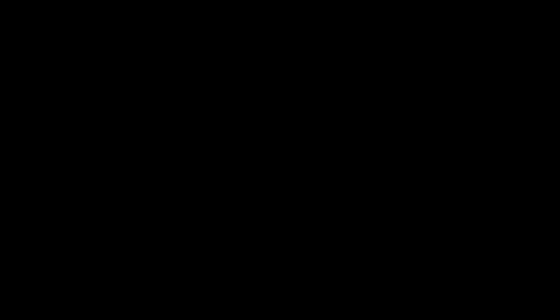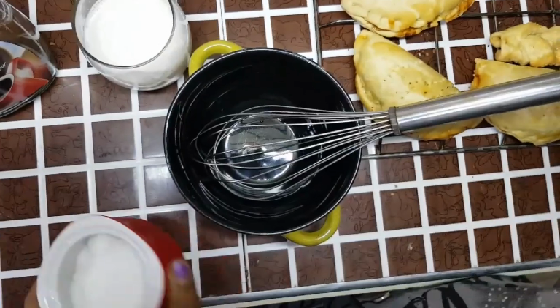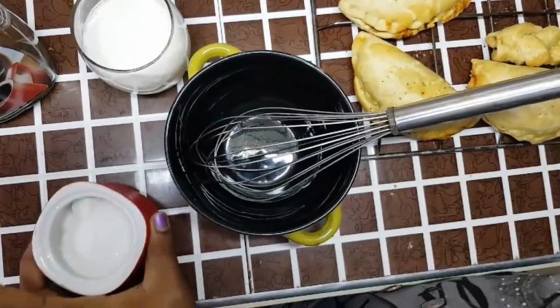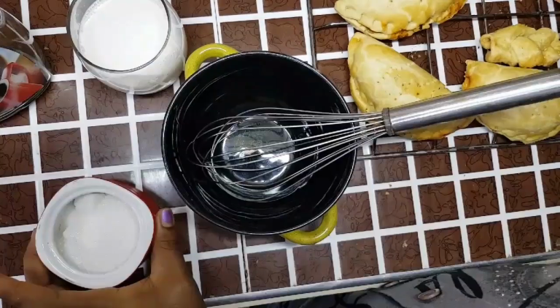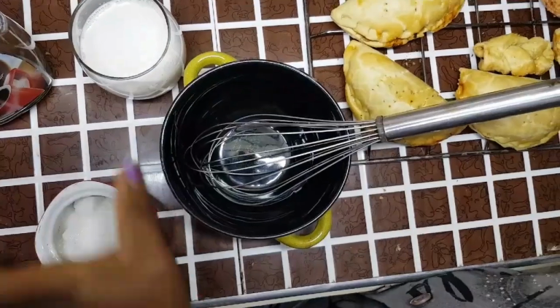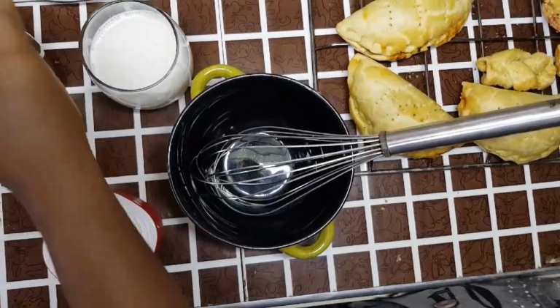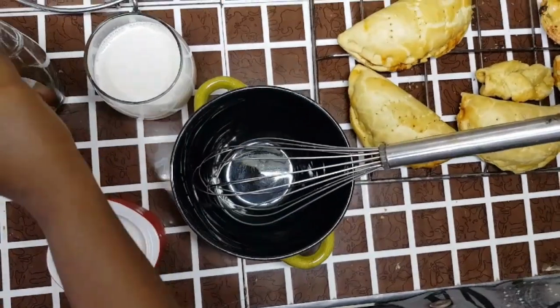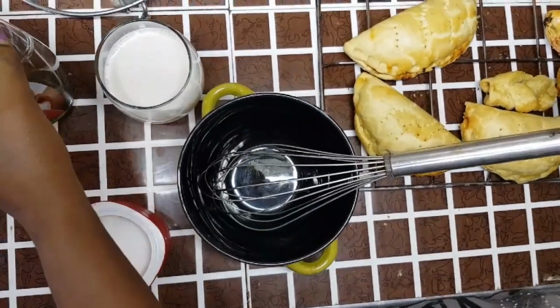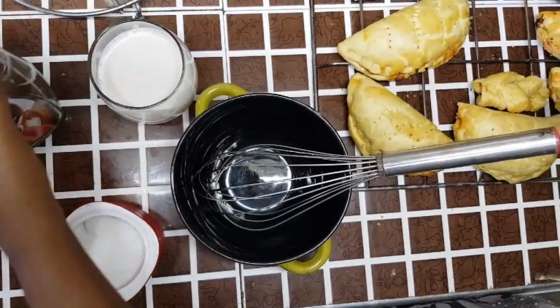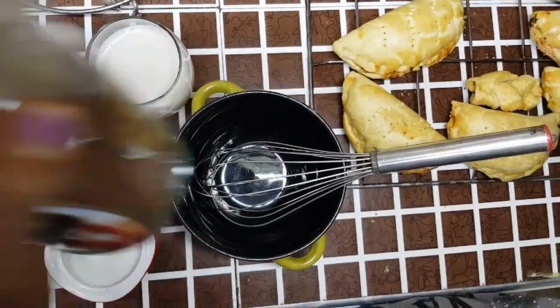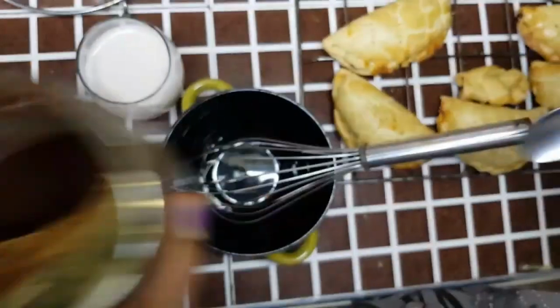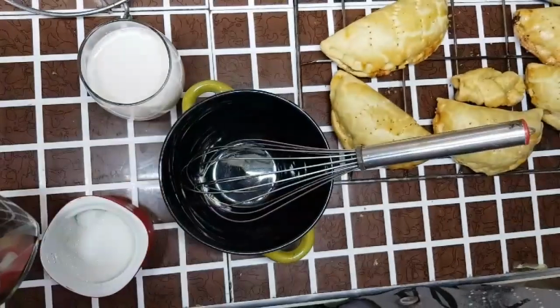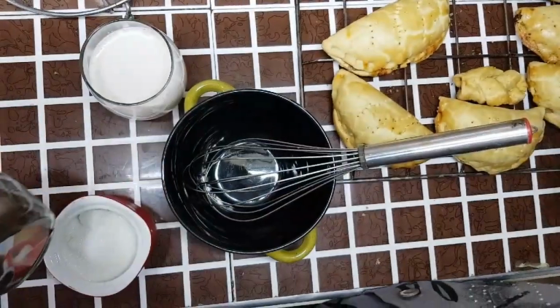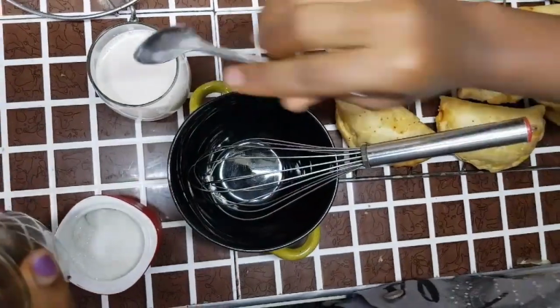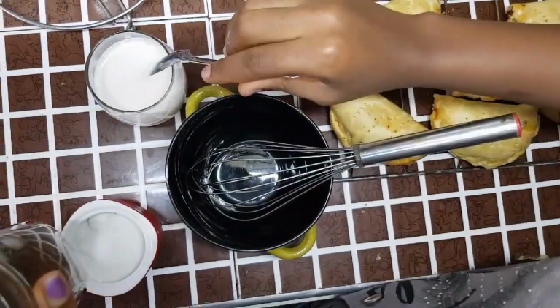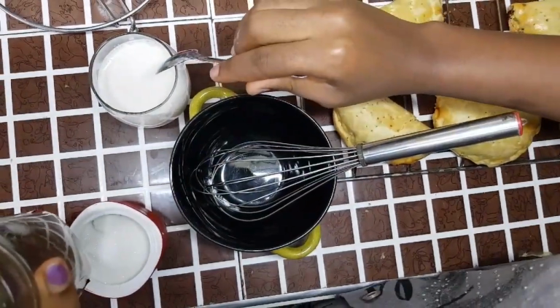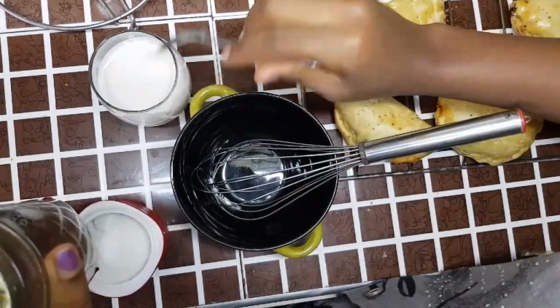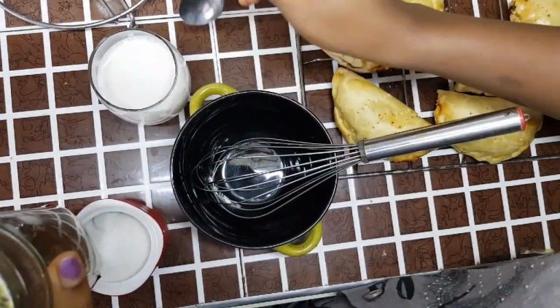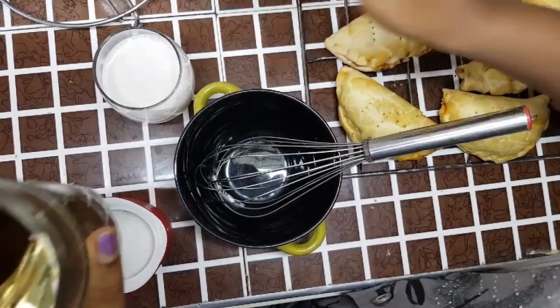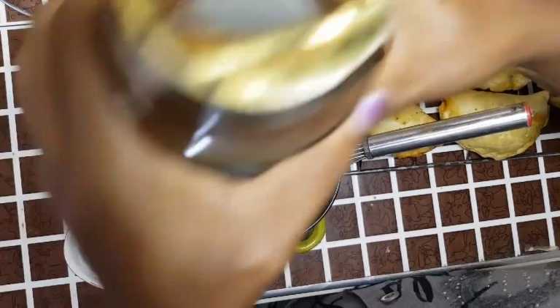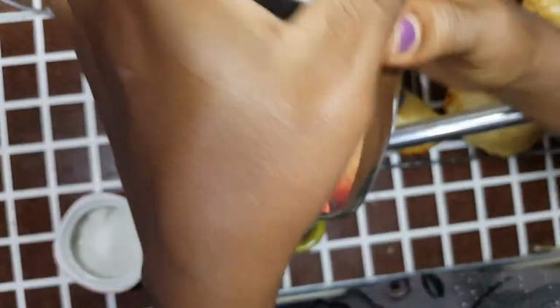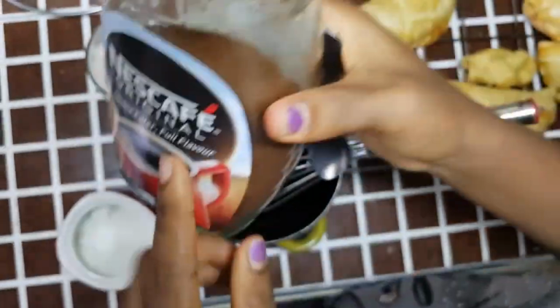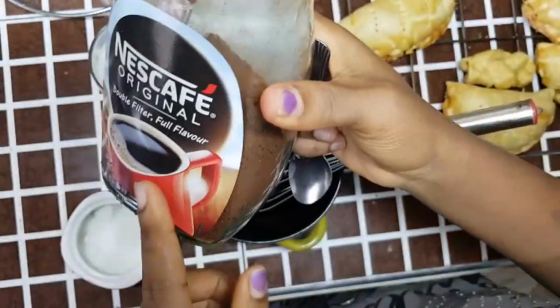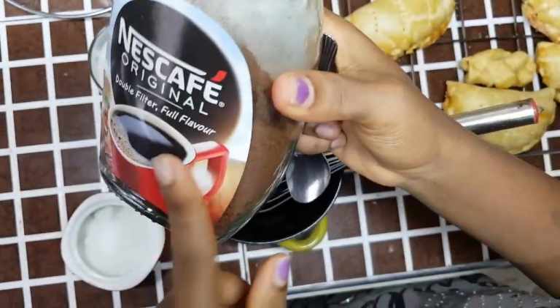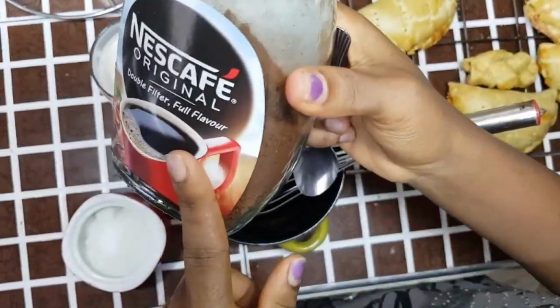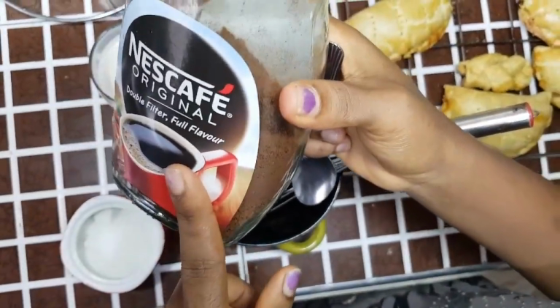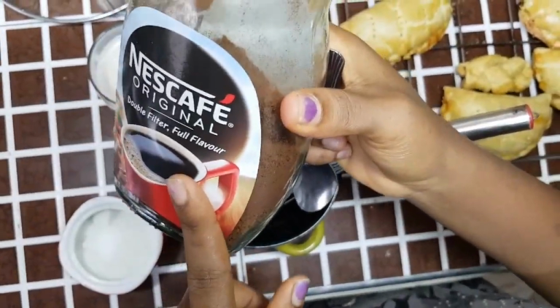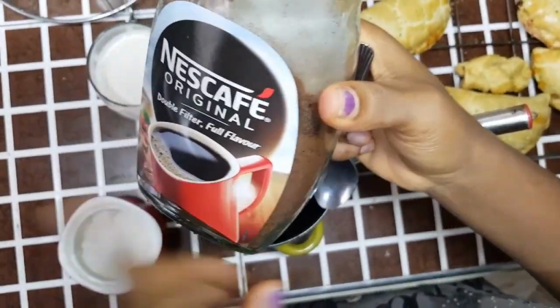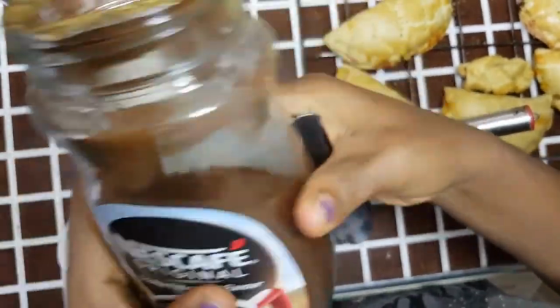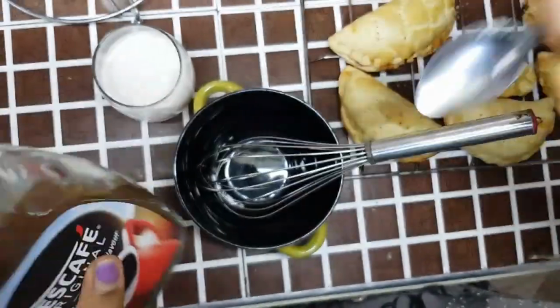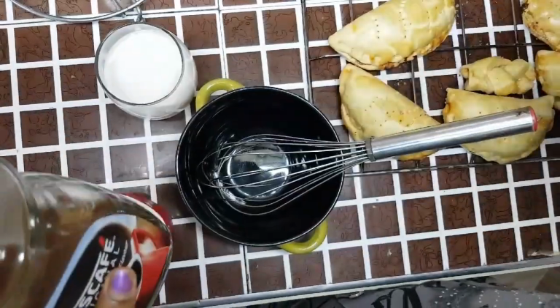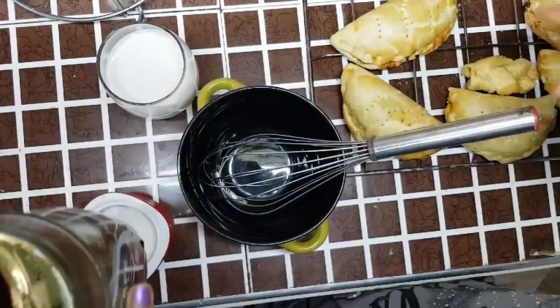This is a tutorial on my famous bag when I cook it. So the ingredients I have here: milk in a glass, and this is my coffee — in this coffee, like this.